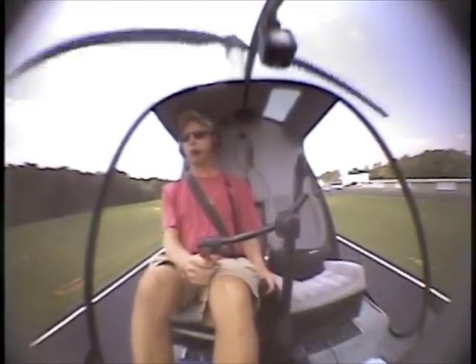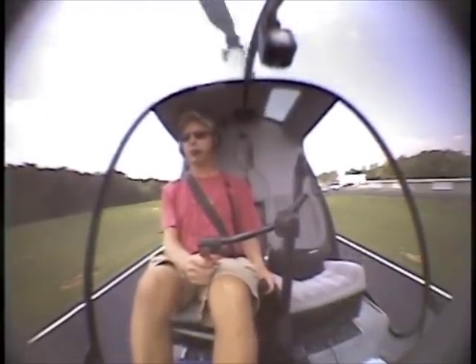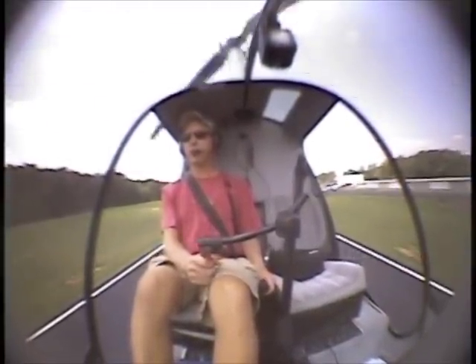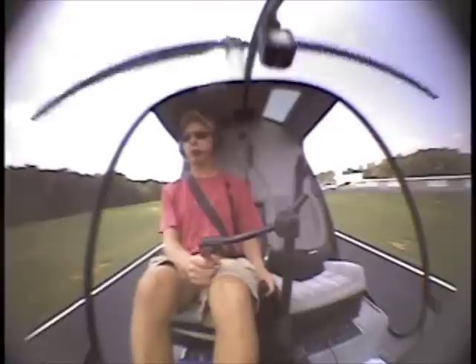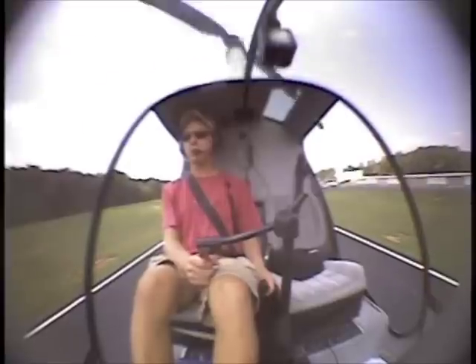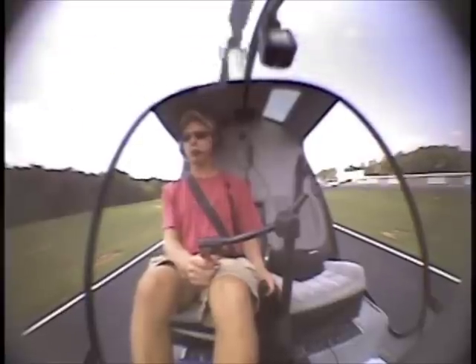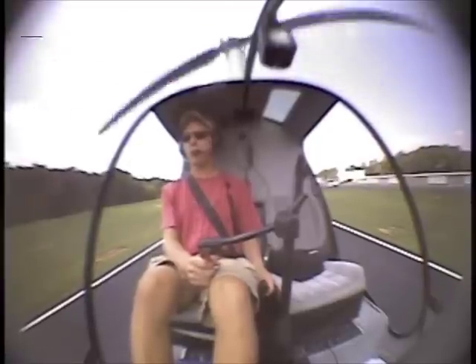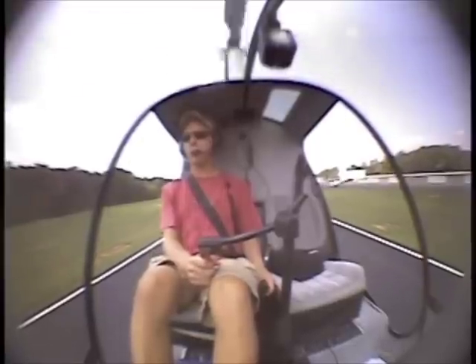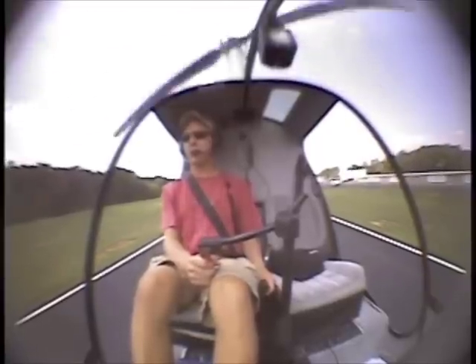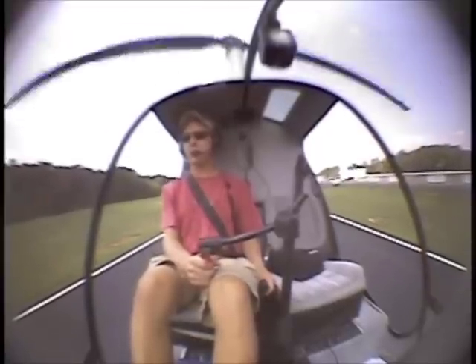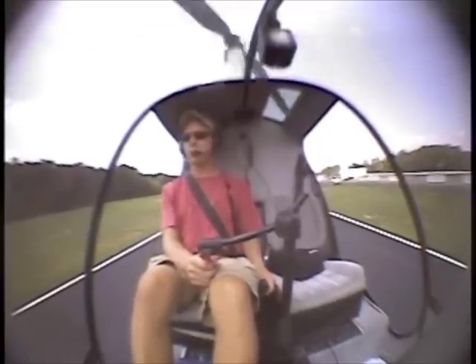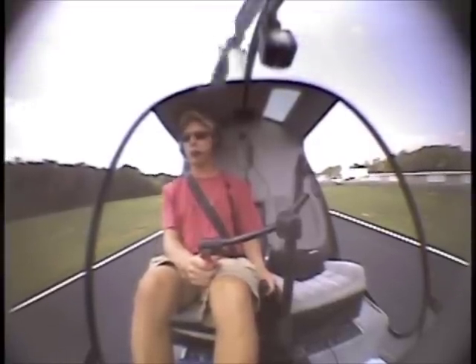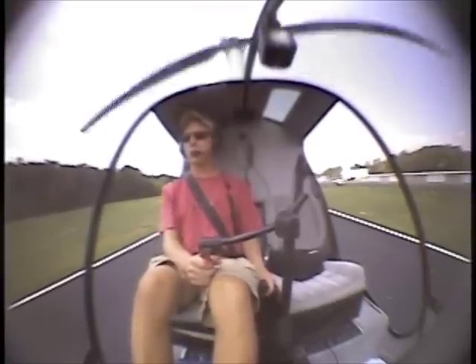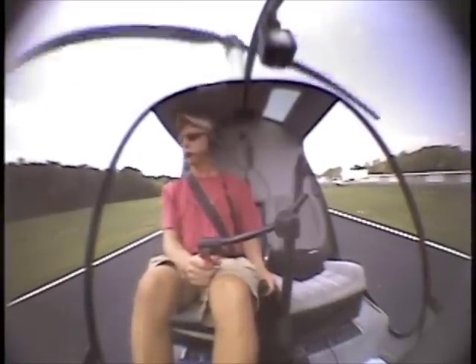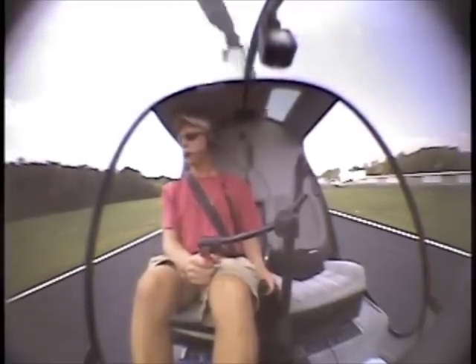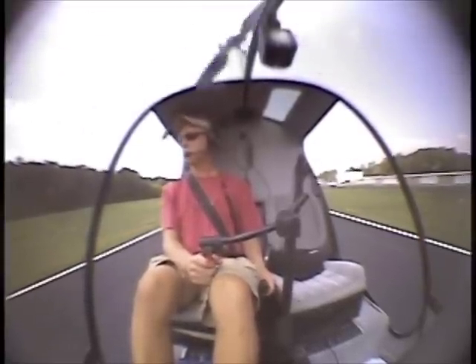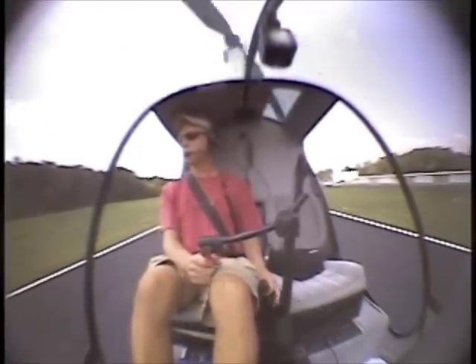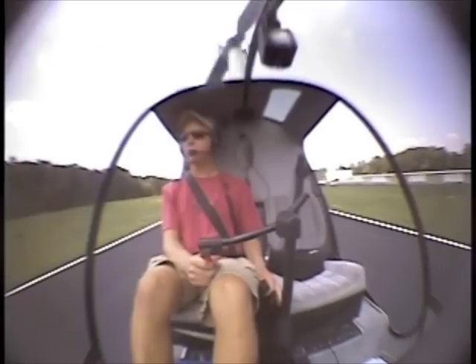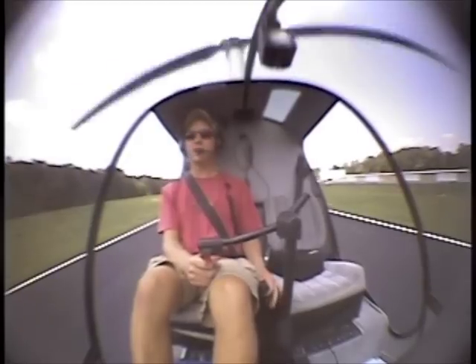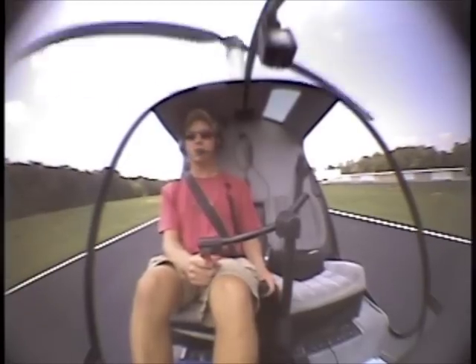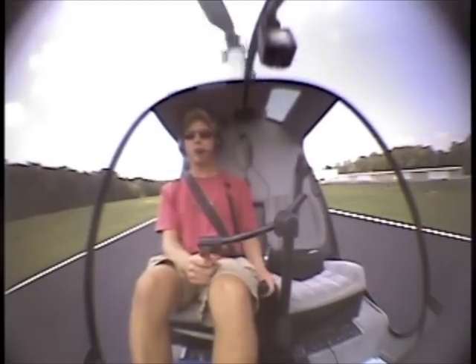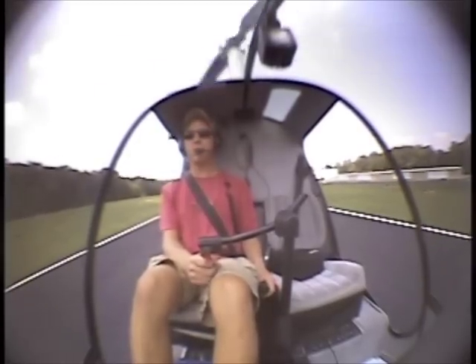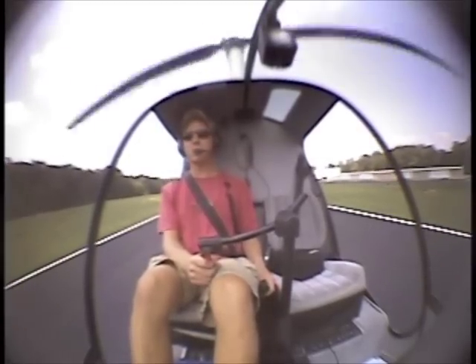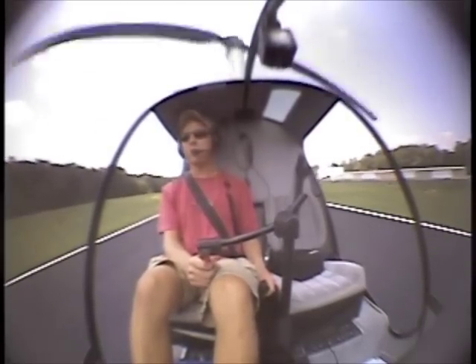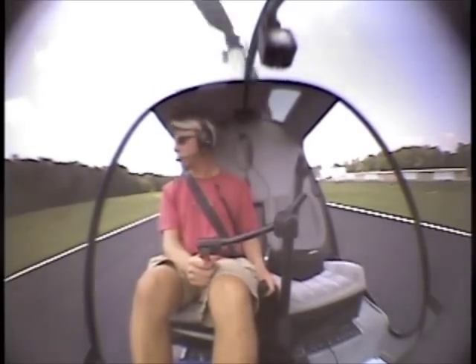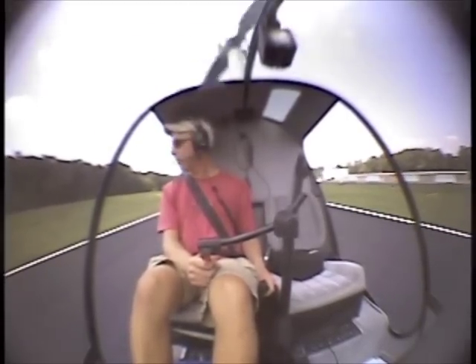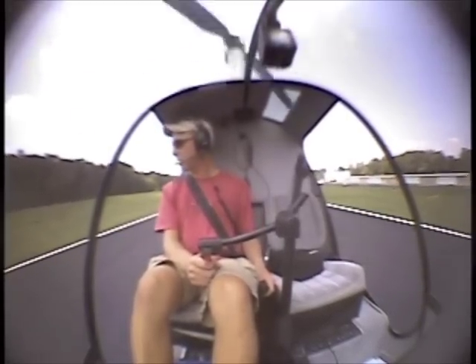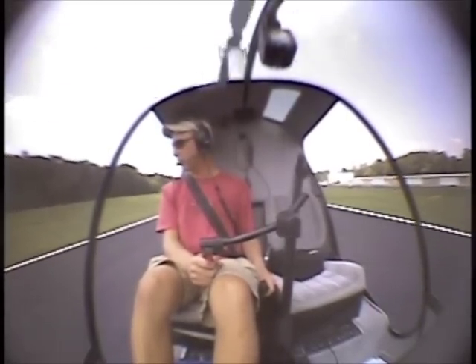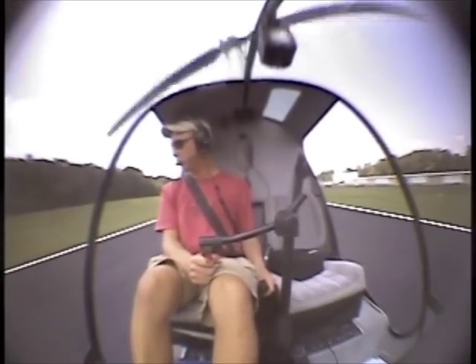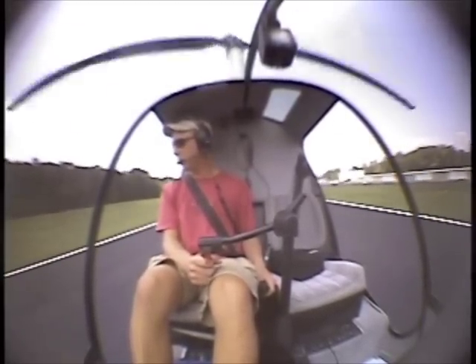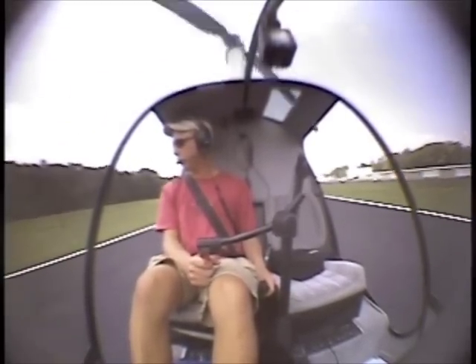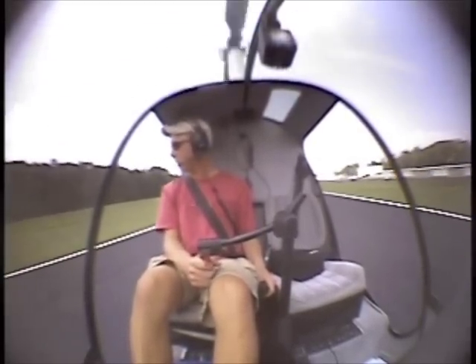Once again, never do this with a tailwind. If you do it with a tailwind, you have the possibility of getting into settling with power.